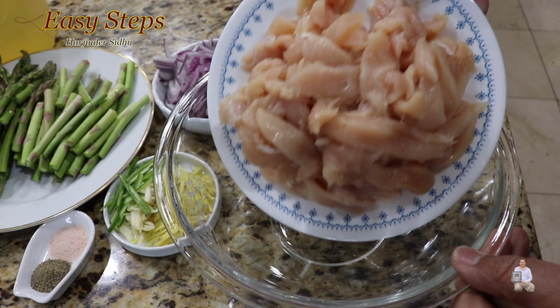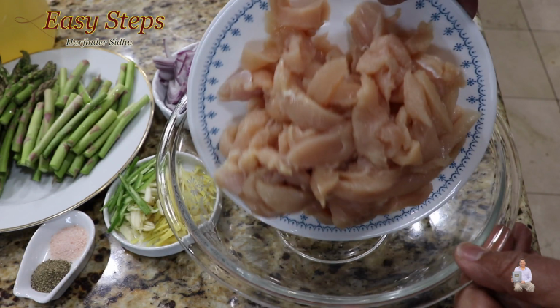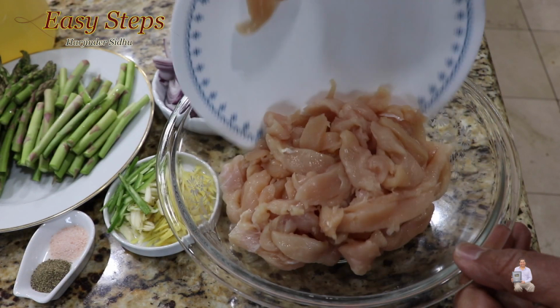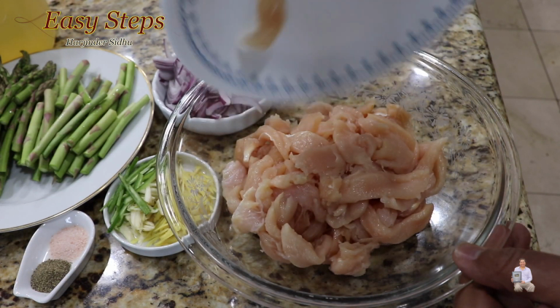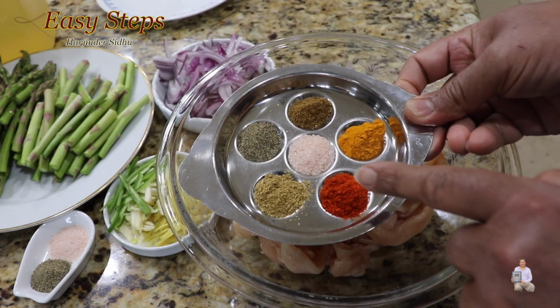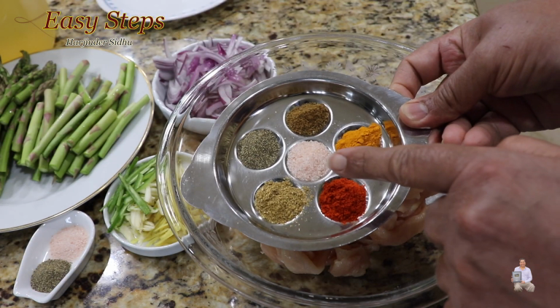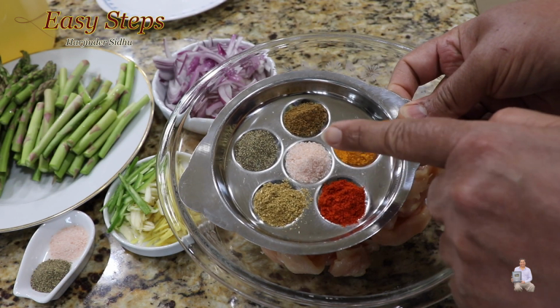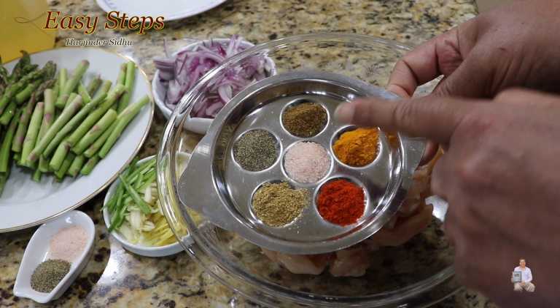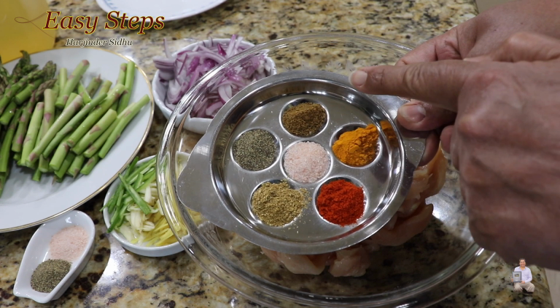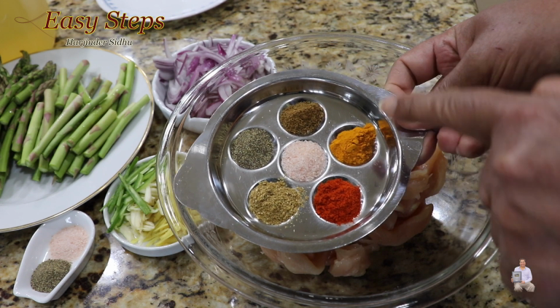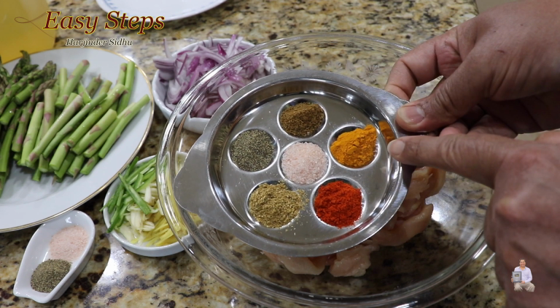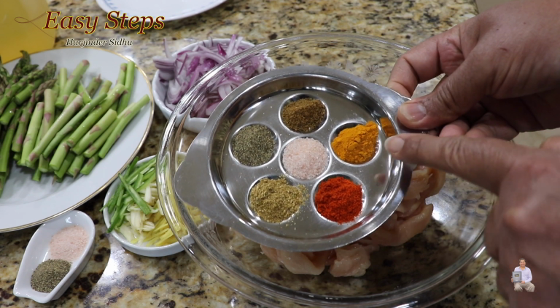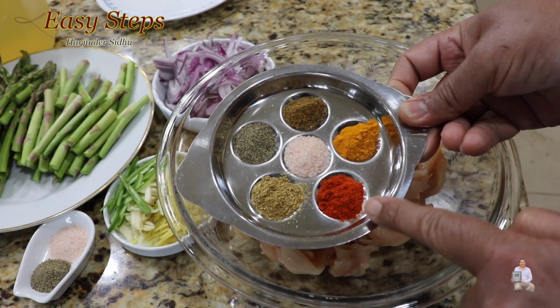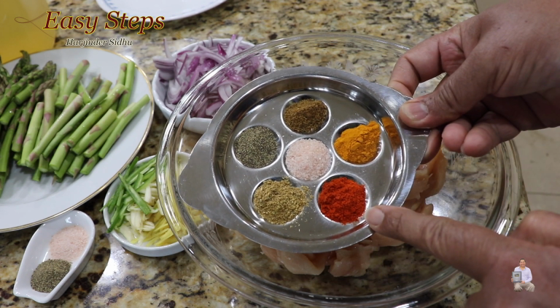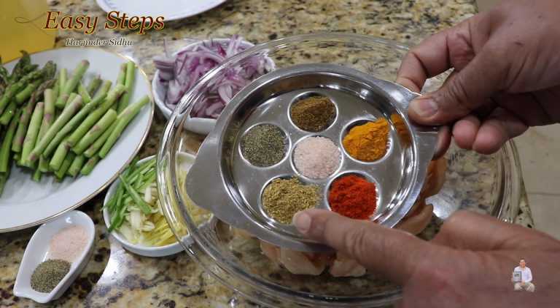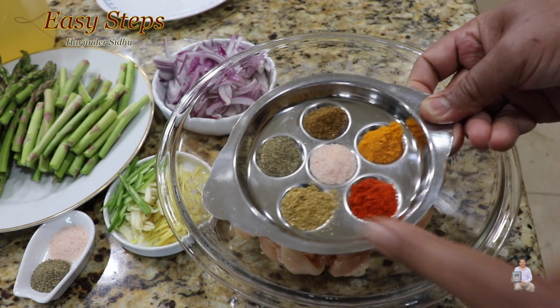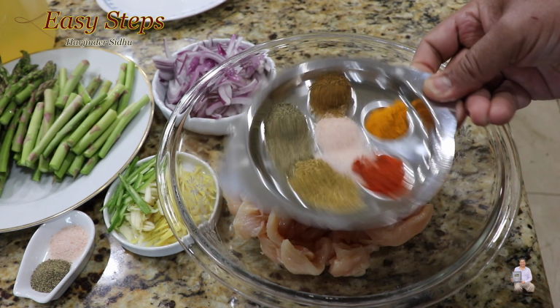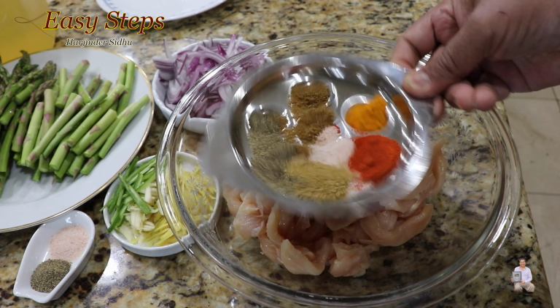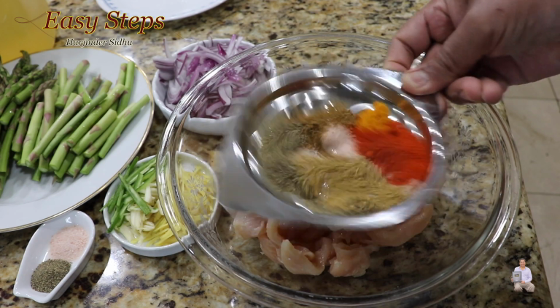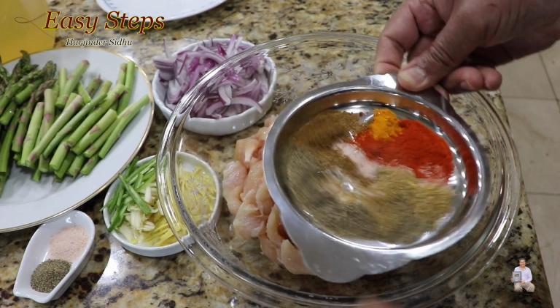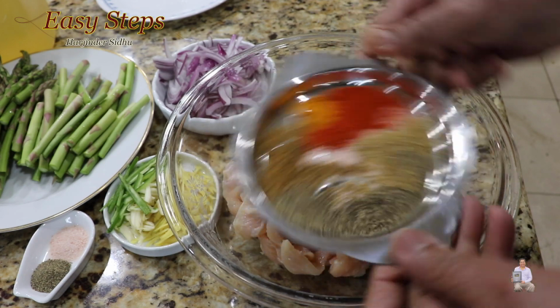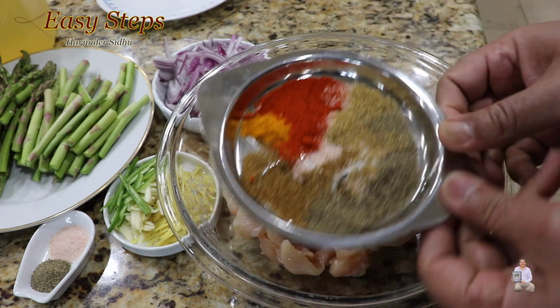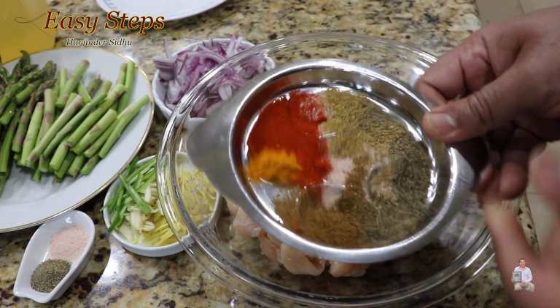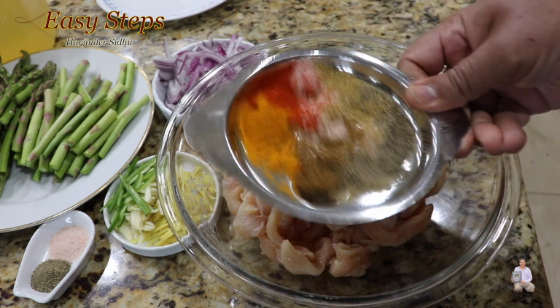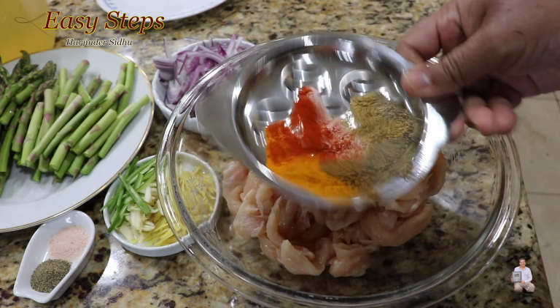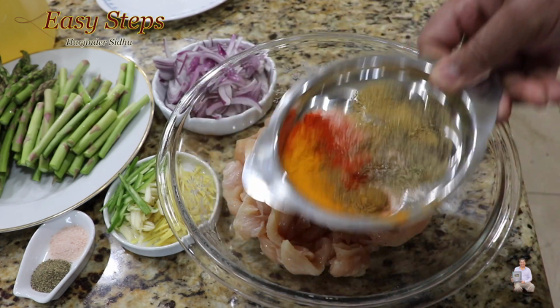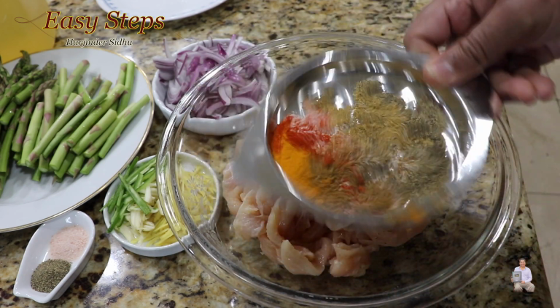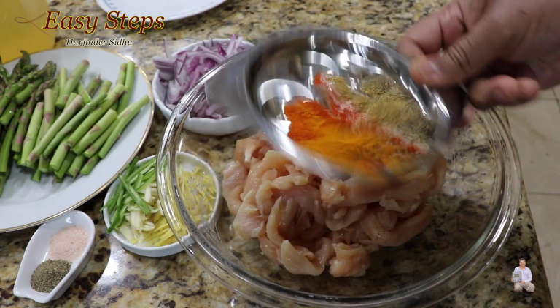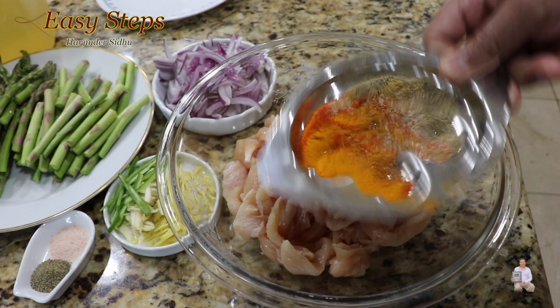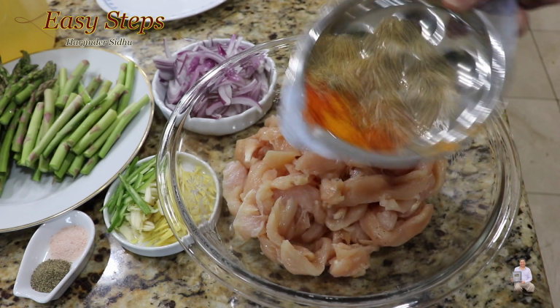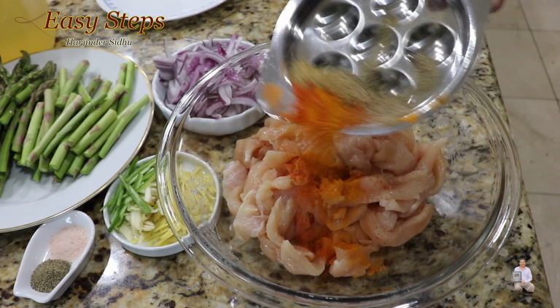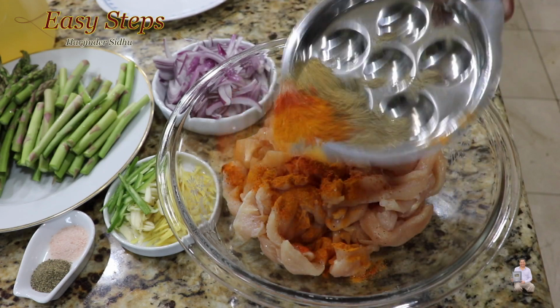Bring the chicken and add salt, black pepper, cumin powder, turmeric powder, Kashmiri meat masala powder. Mix it well. Once all the spices are combined, sprinkle evenly all over the chicken.